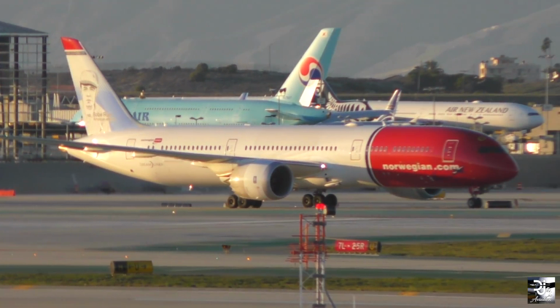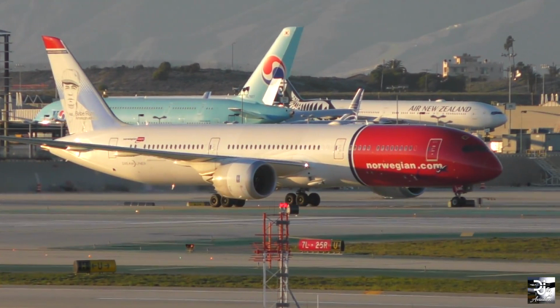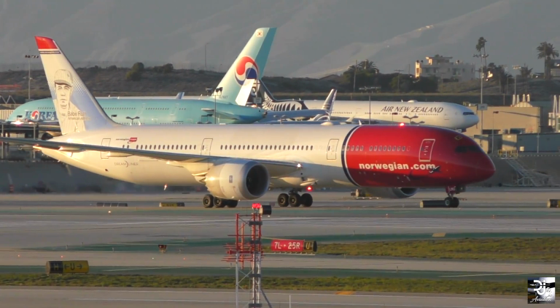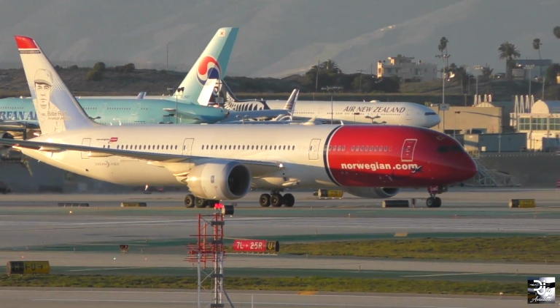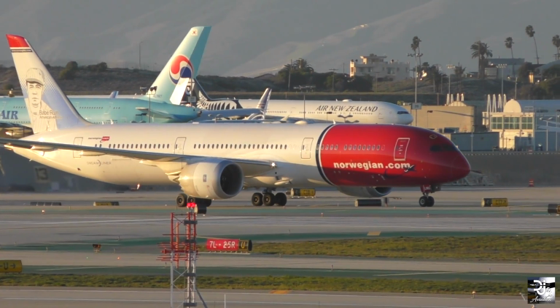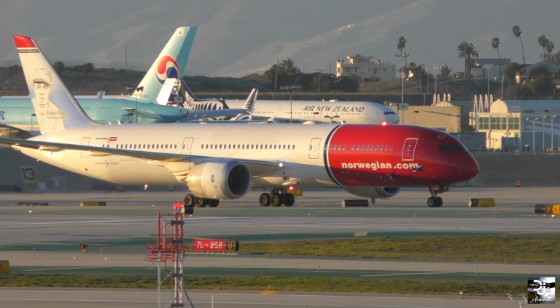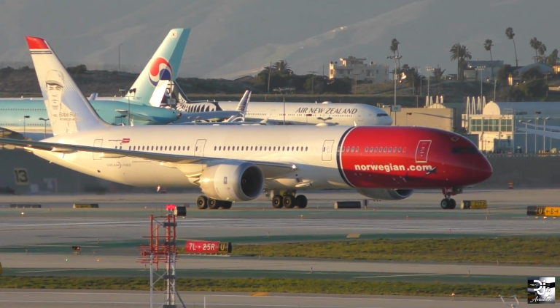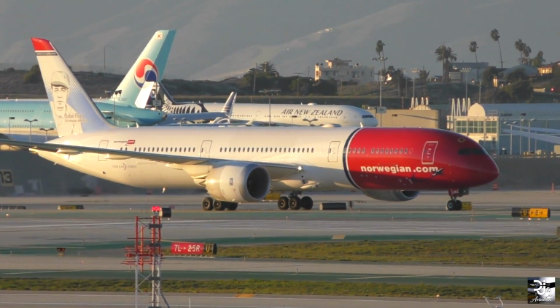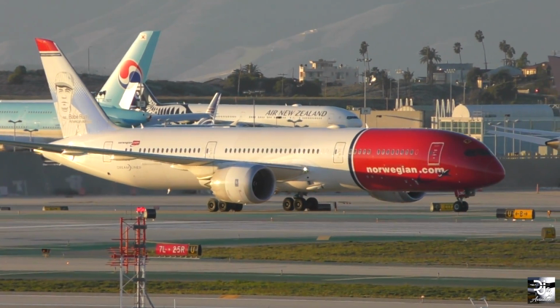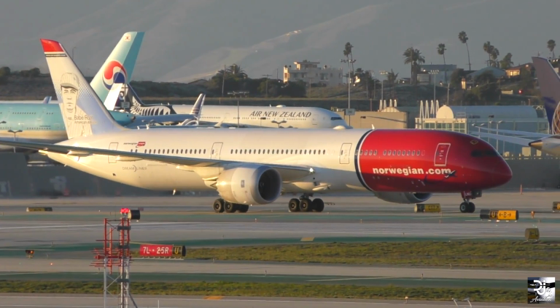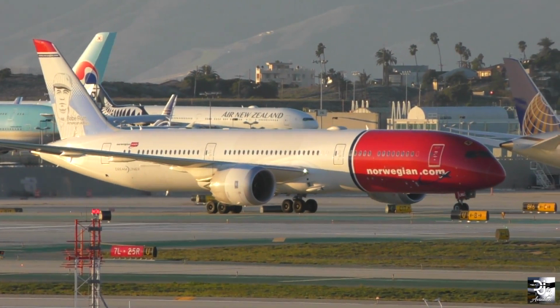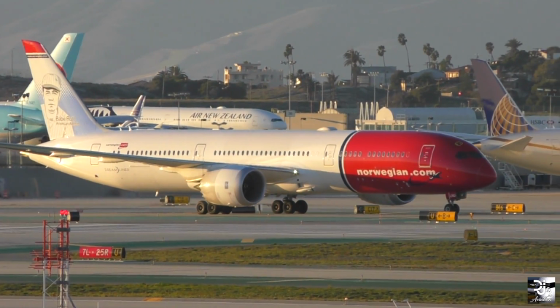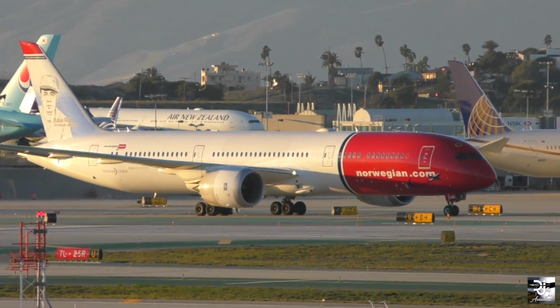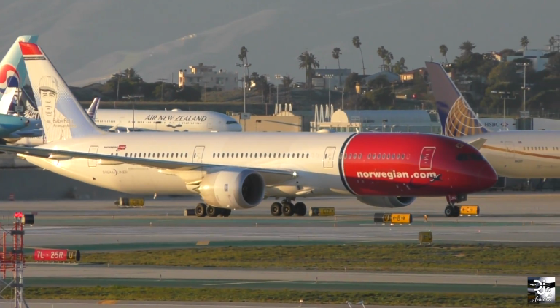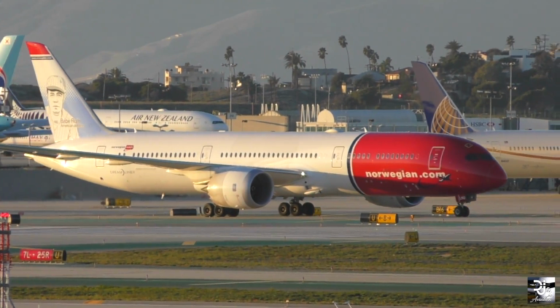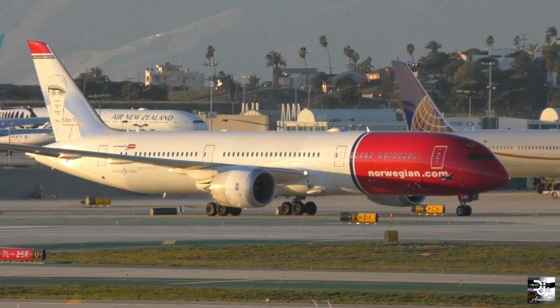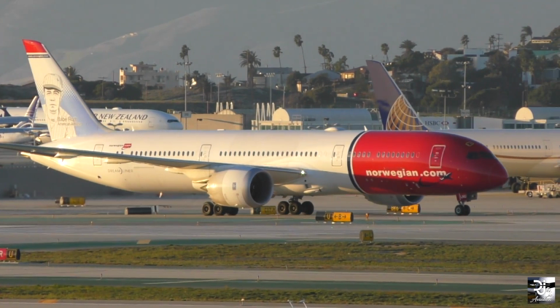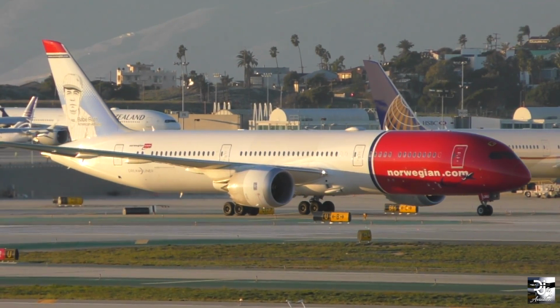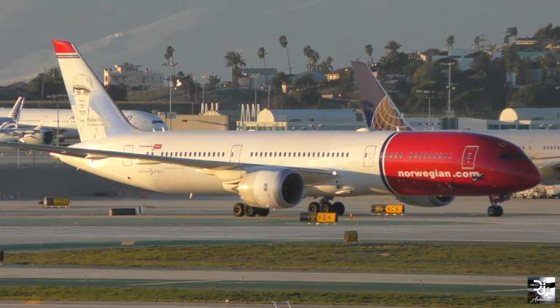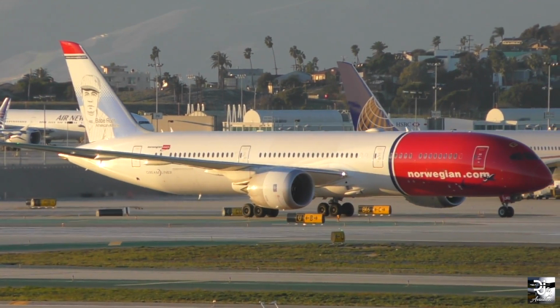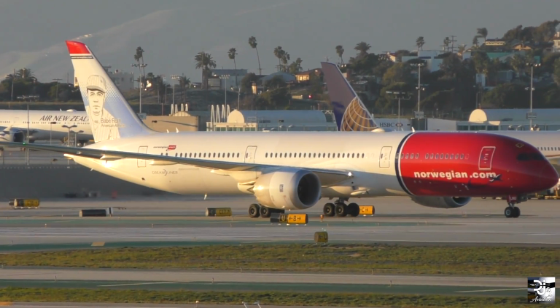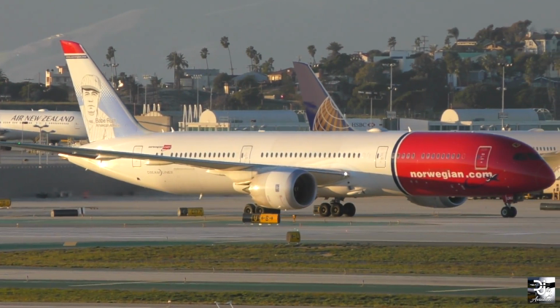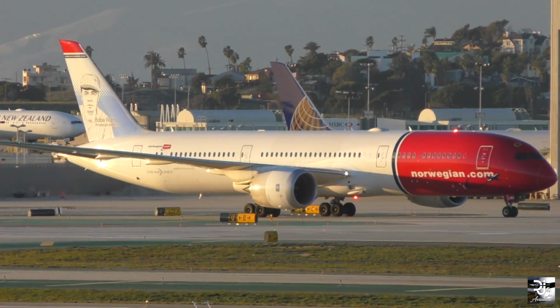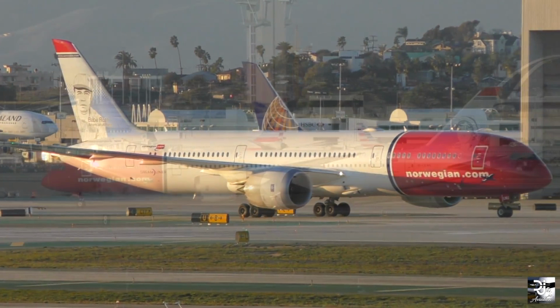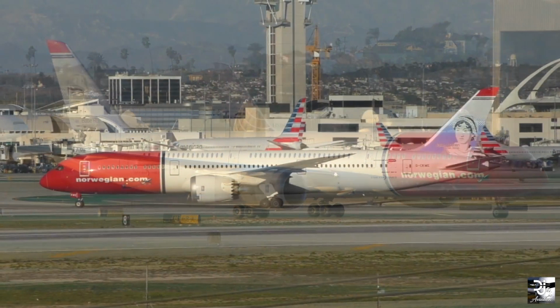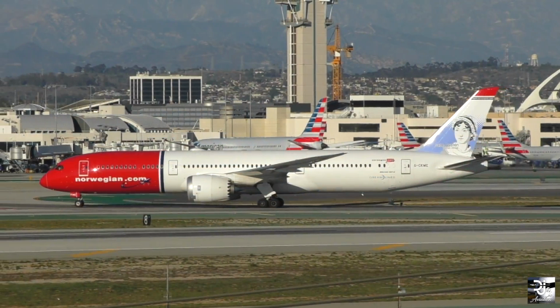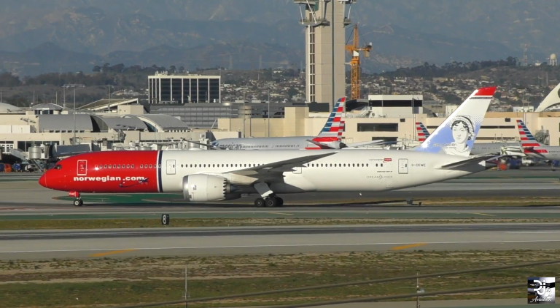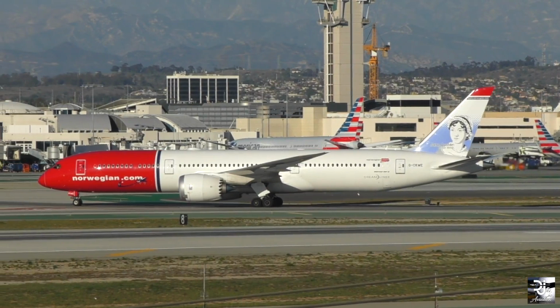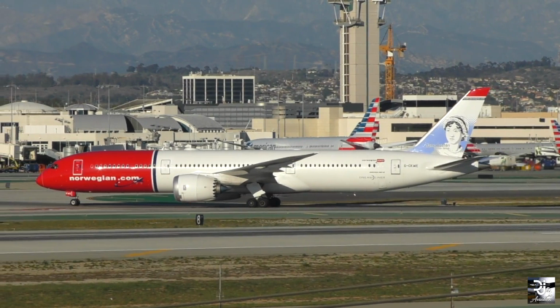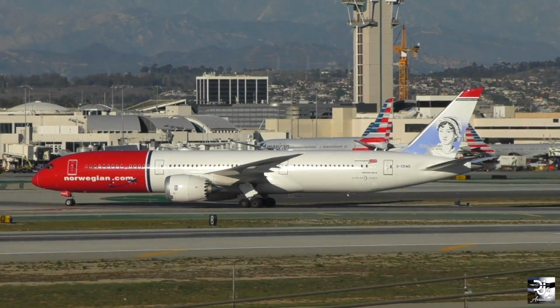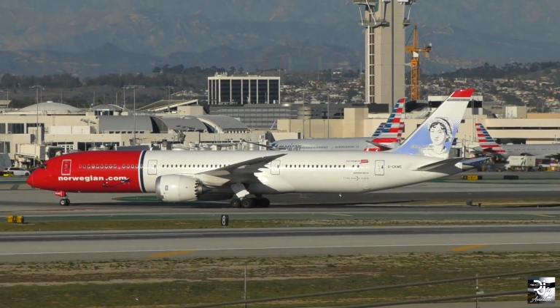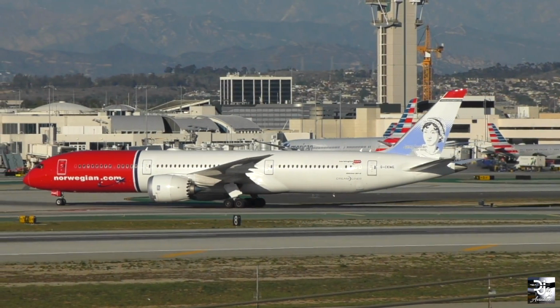Airlines operating with the Boeing 787s and the Trent 1000 engines attached have been plagued with issues since around 2017. However, these issues have only impacted Package B and Package C engines, meaning that some airlines have seen more issues arise than others.